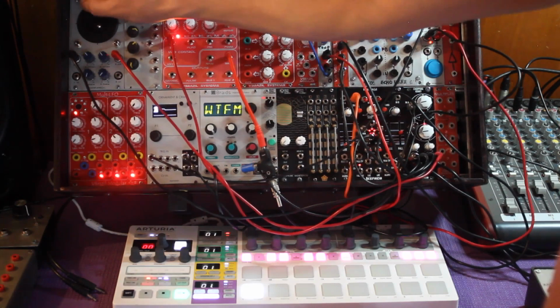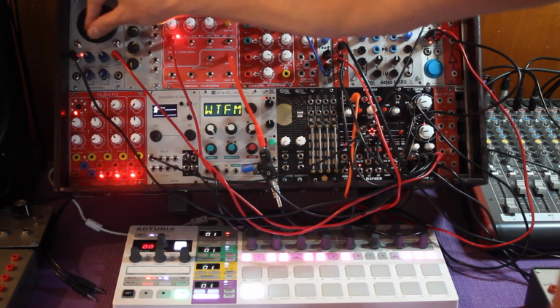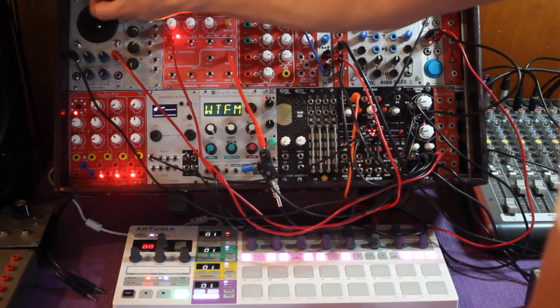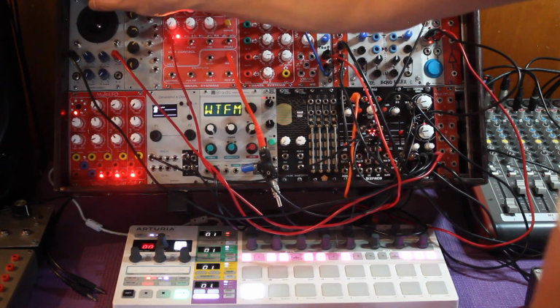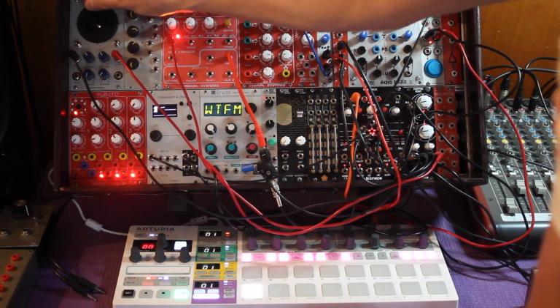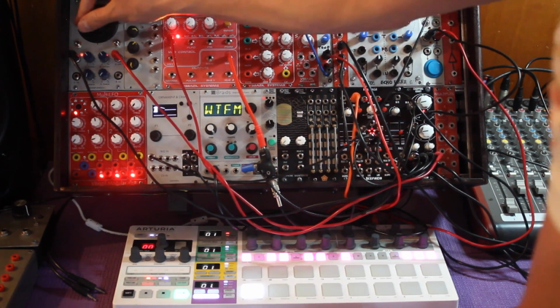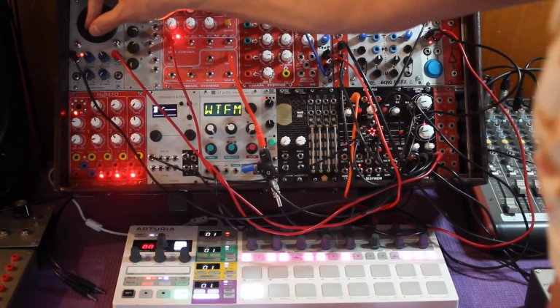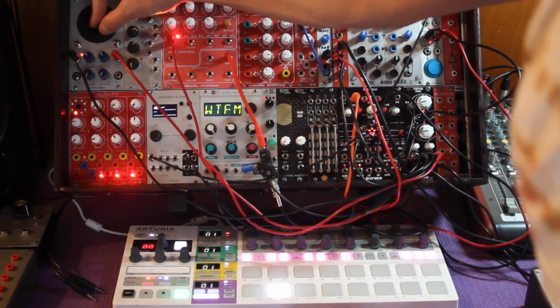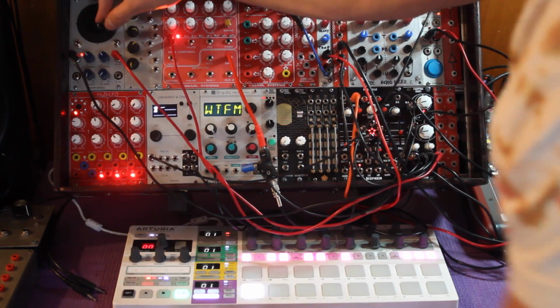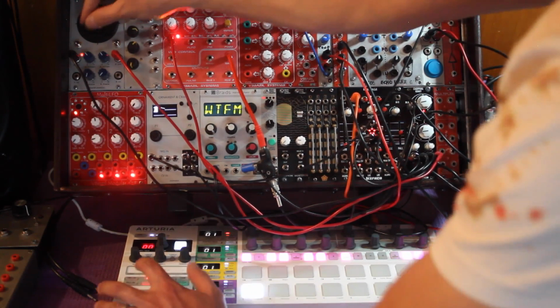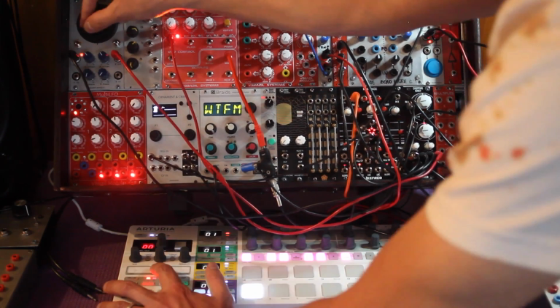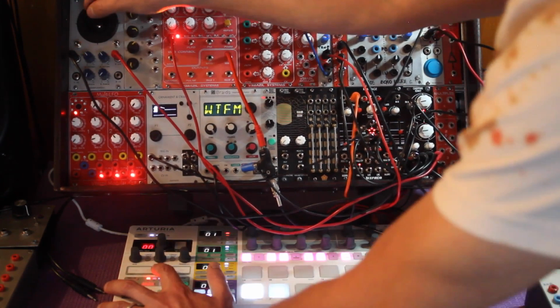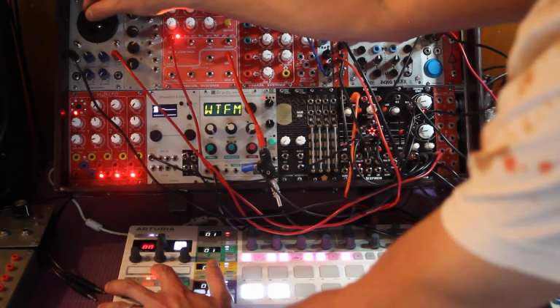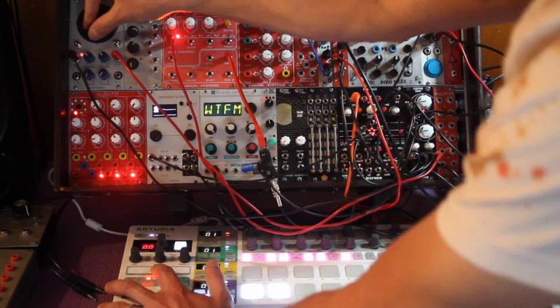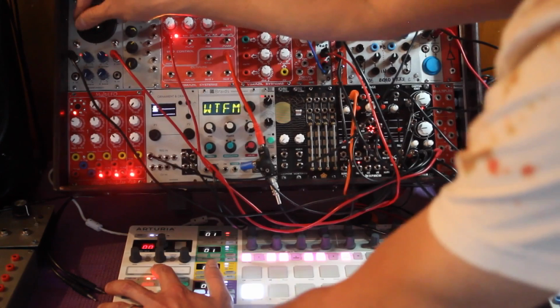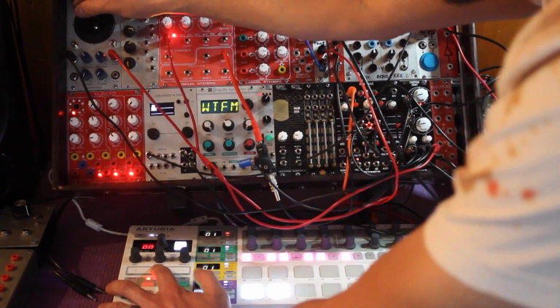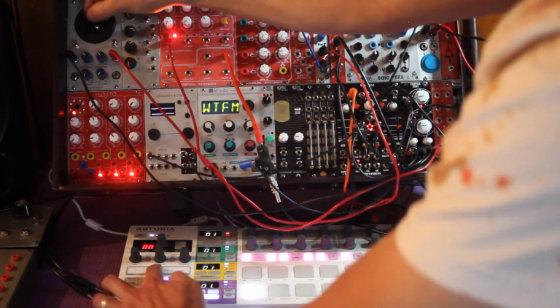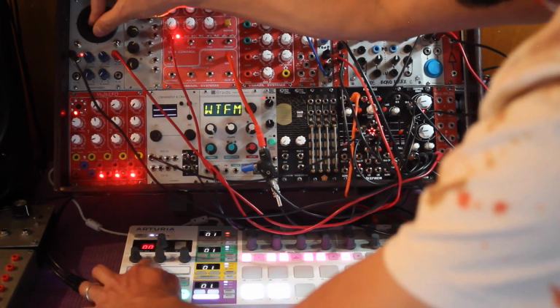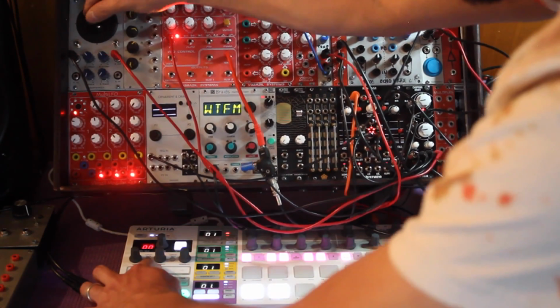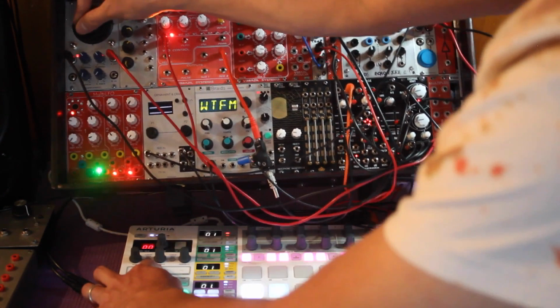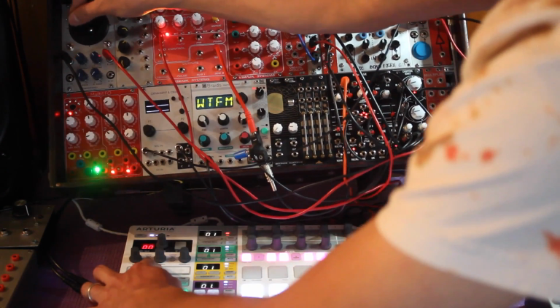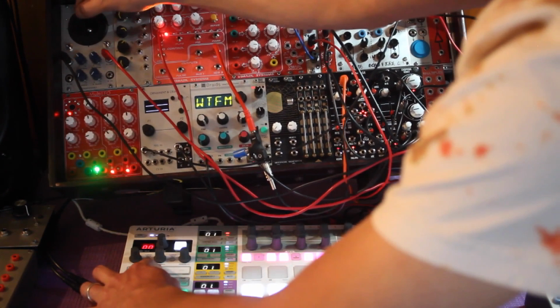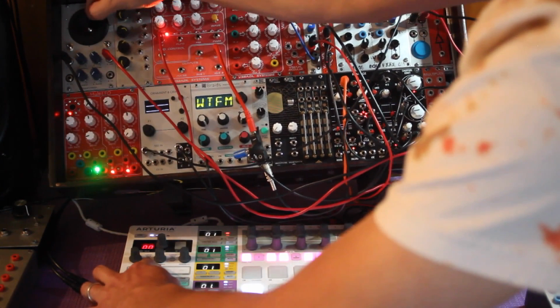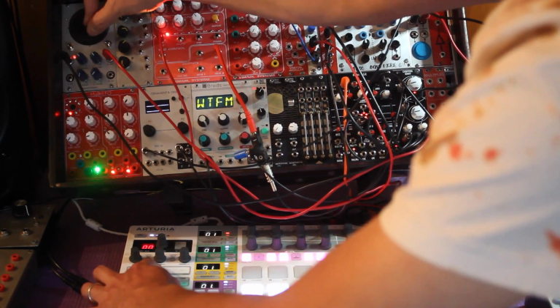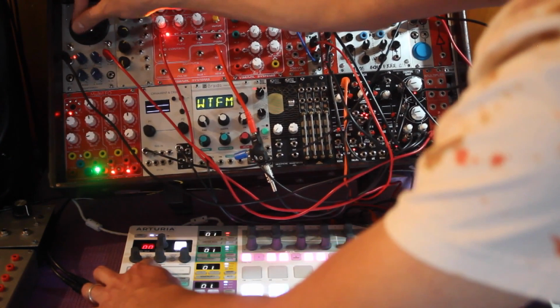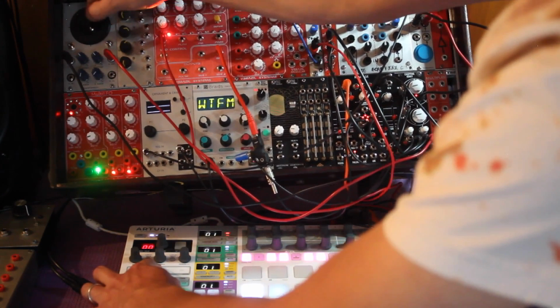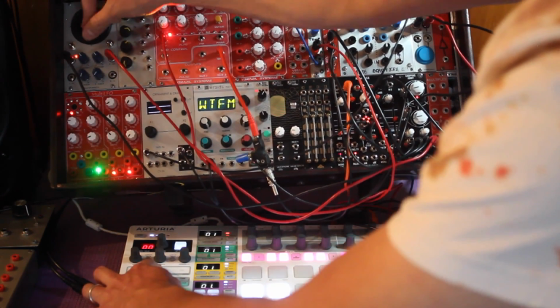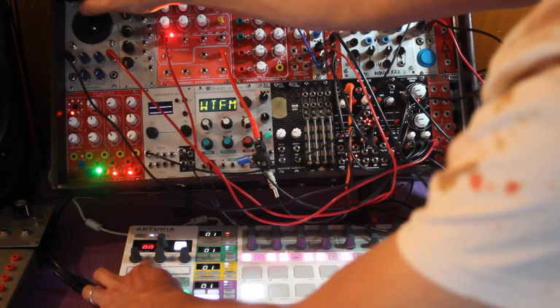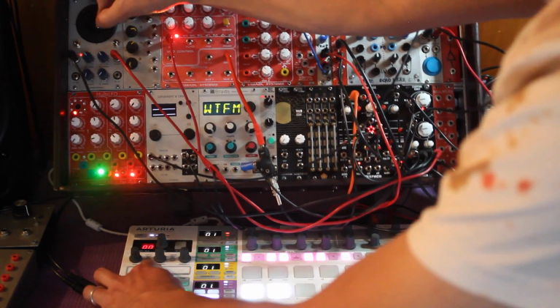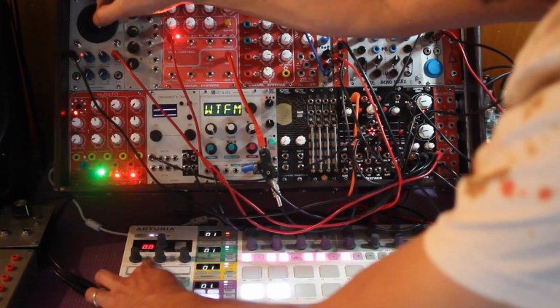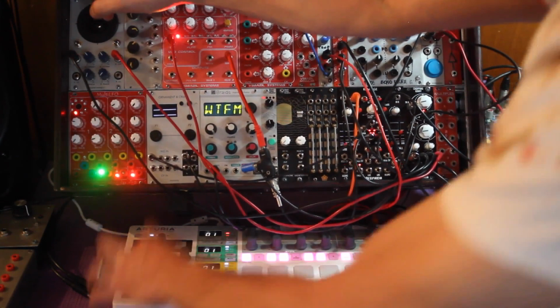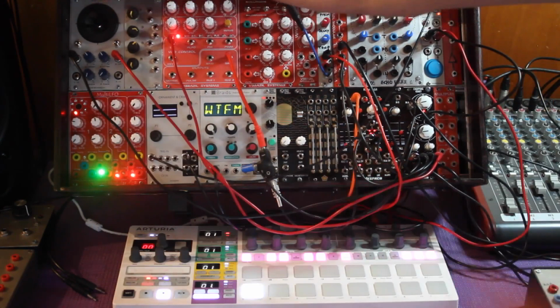That's it — hope you liked the video! Please follow, subscribe, and back me on Patreon so I can keep doing this. Next week we'll take a look at the Horstronic joystick module. Stay tuned!